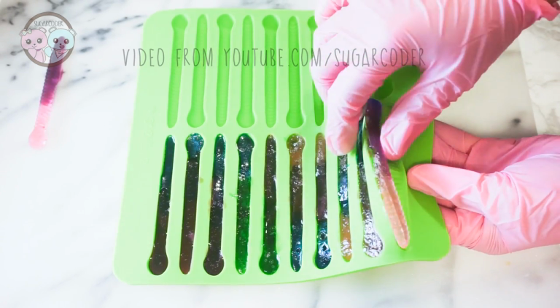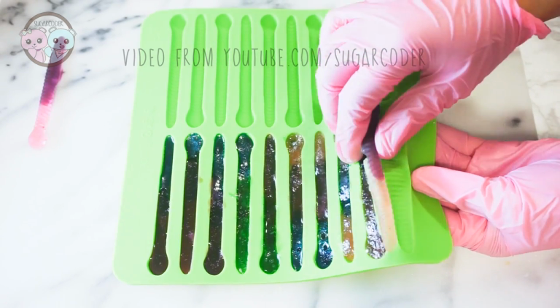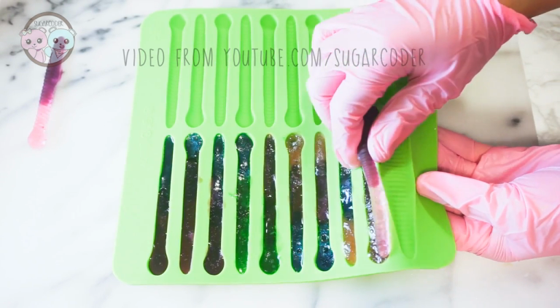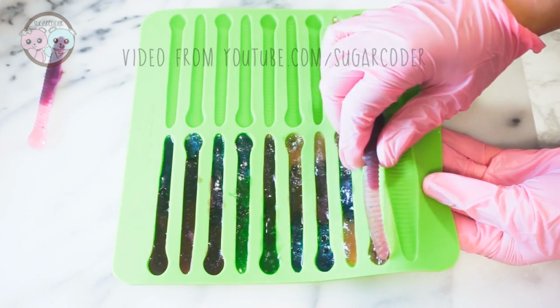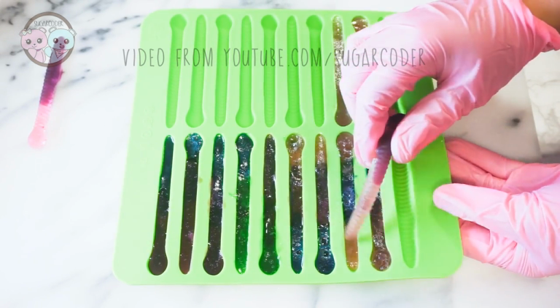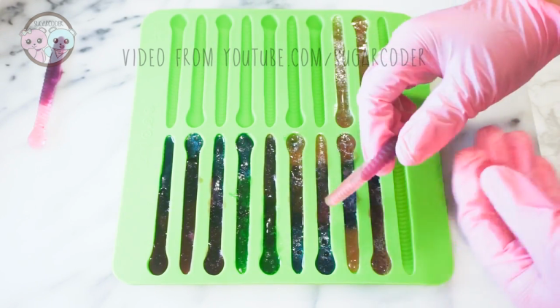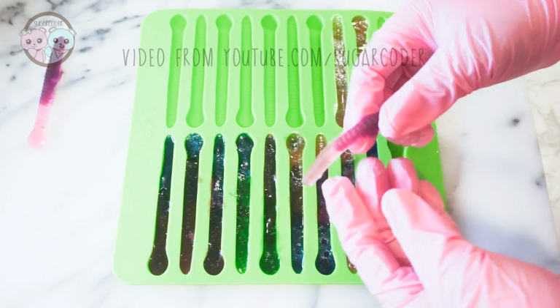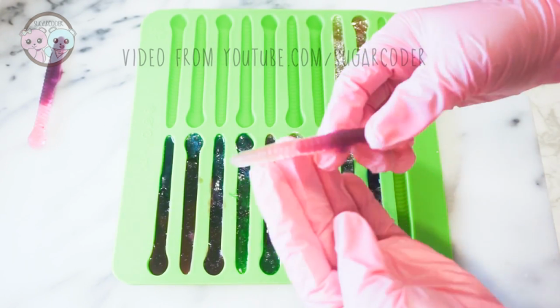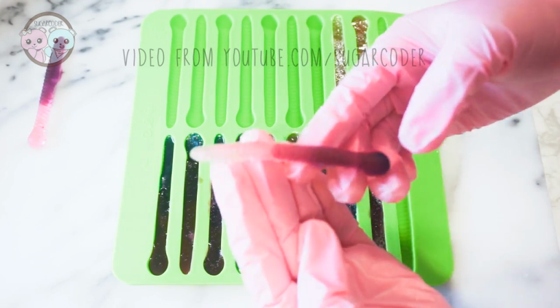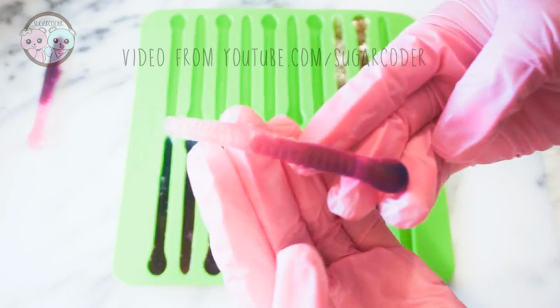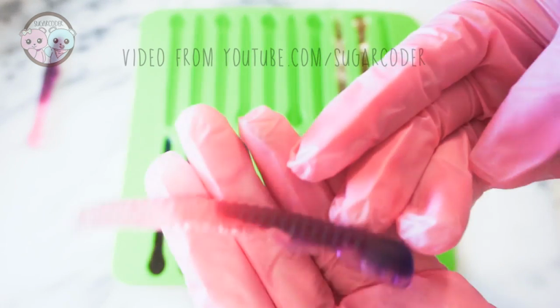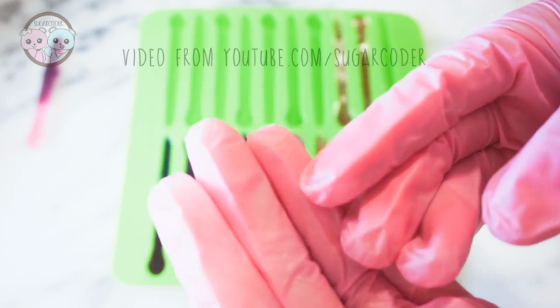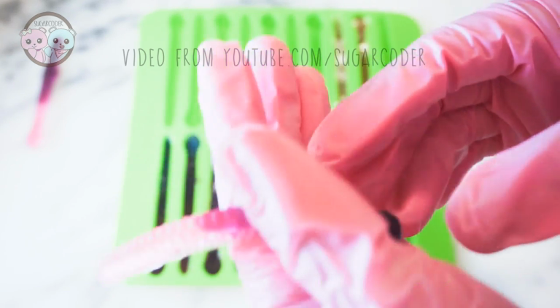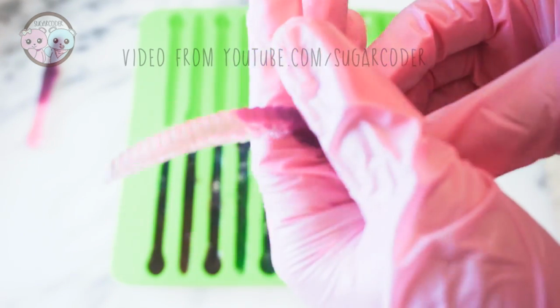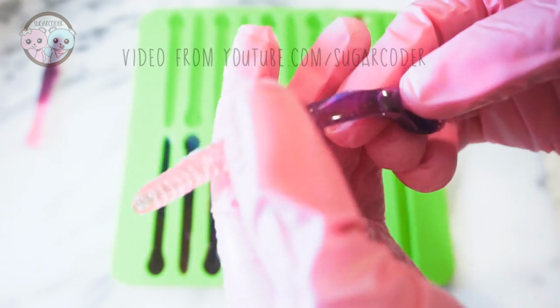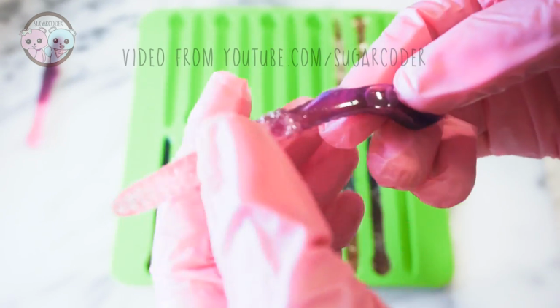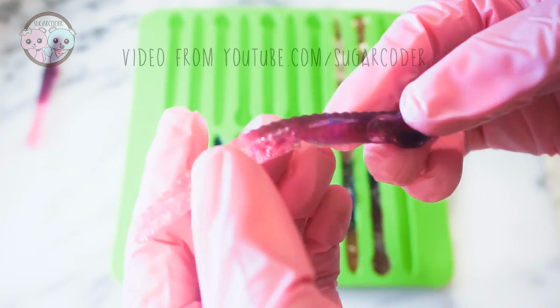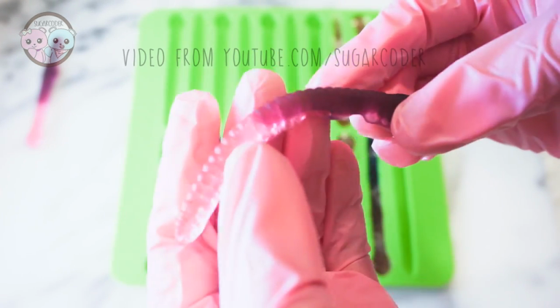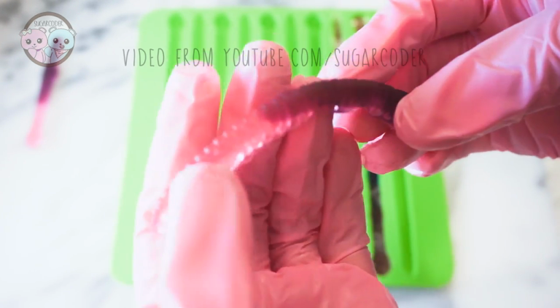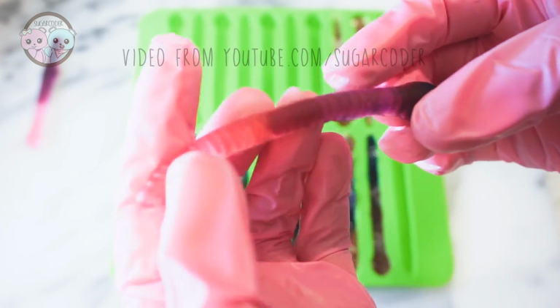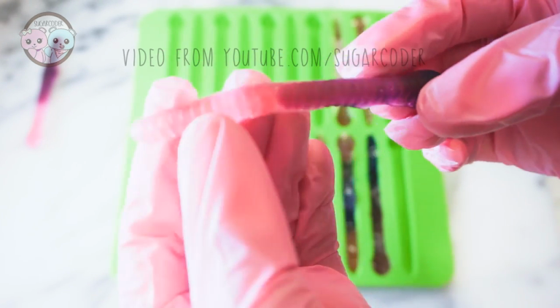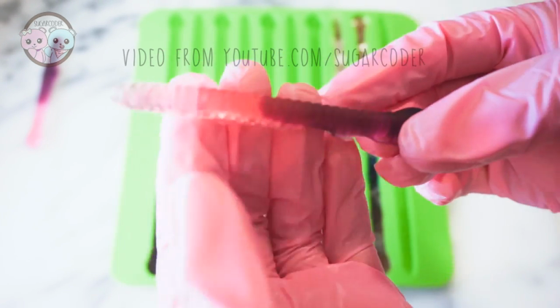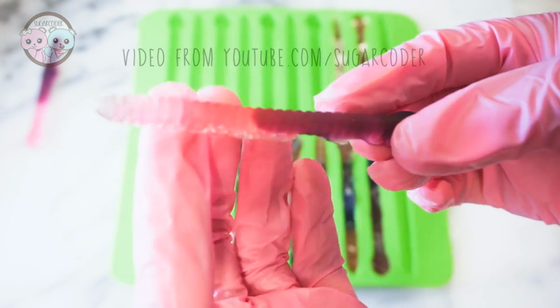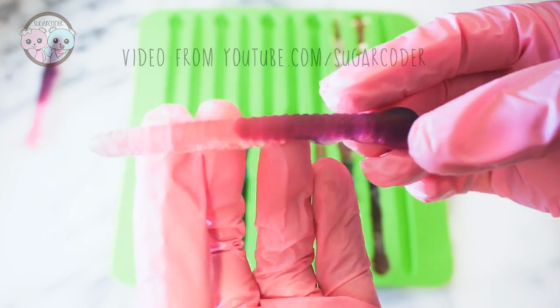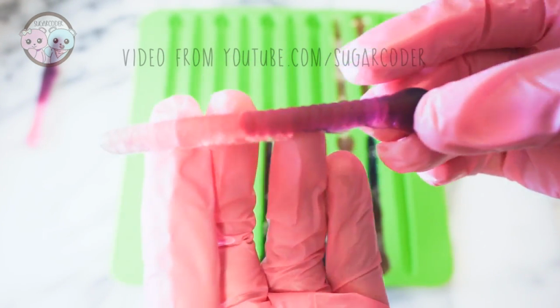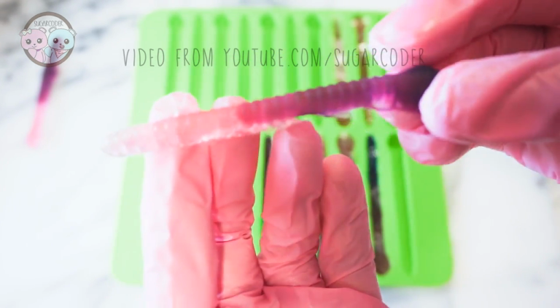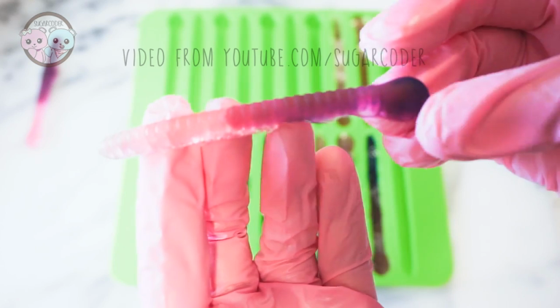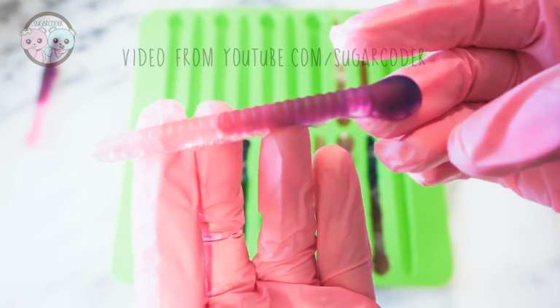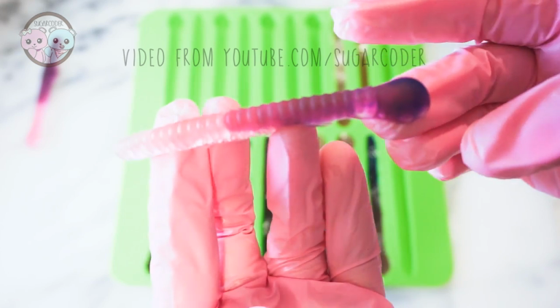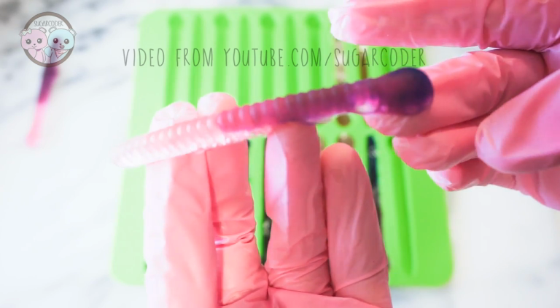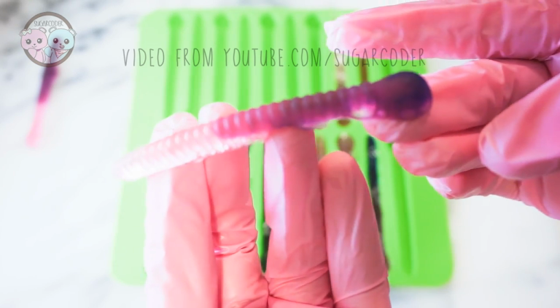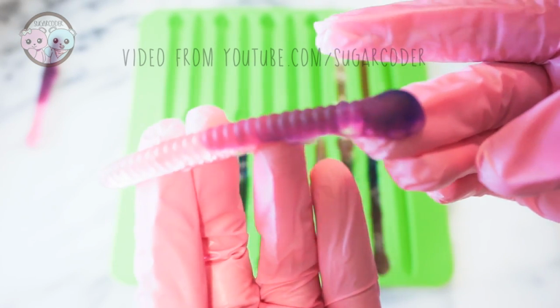I let it set for about 30 minutes before trying to remove it, and this is the end result. Just look how detailed and solid the gummy worms are.